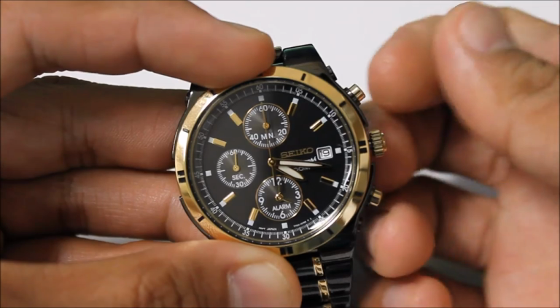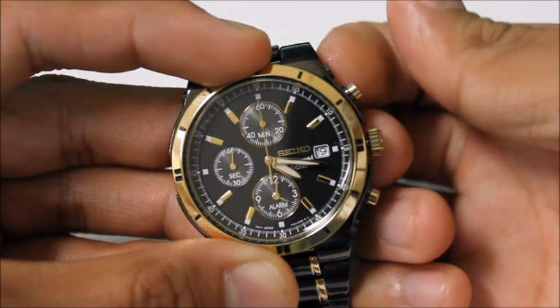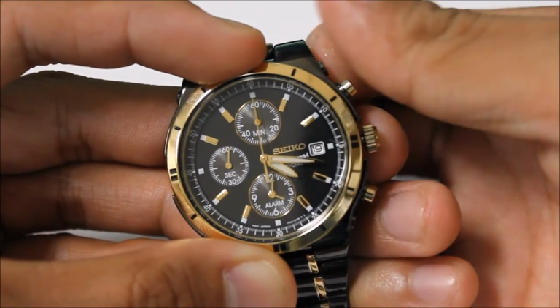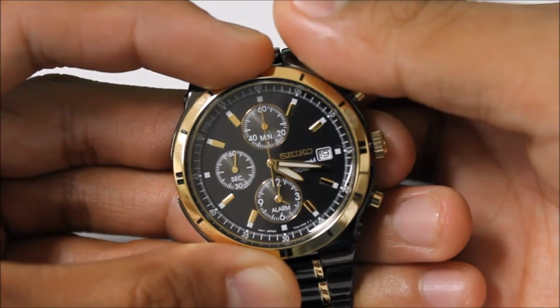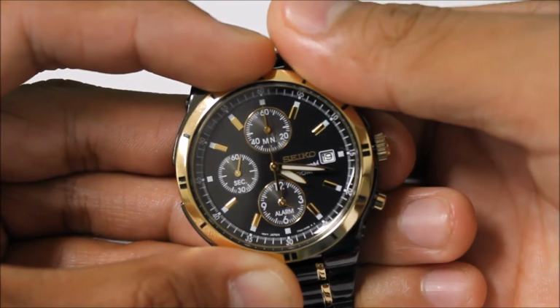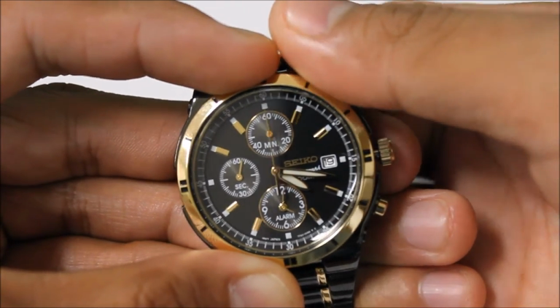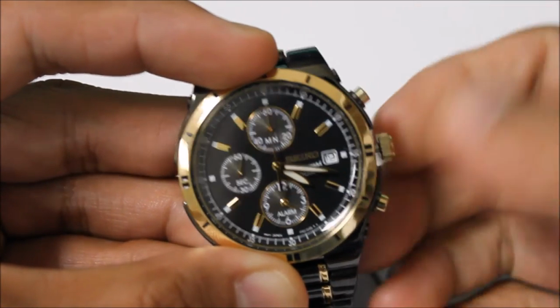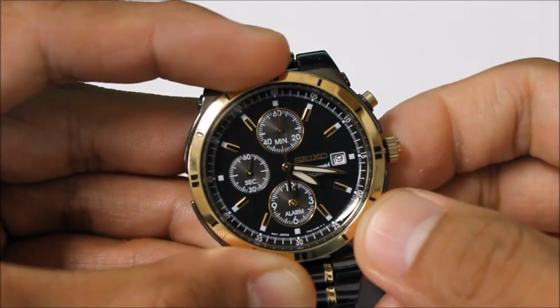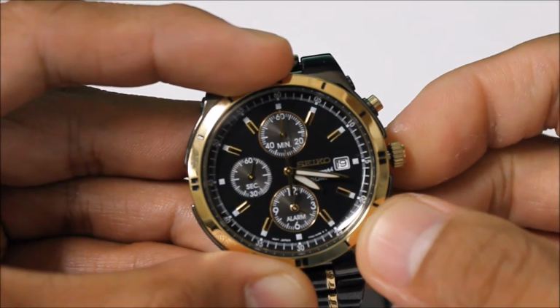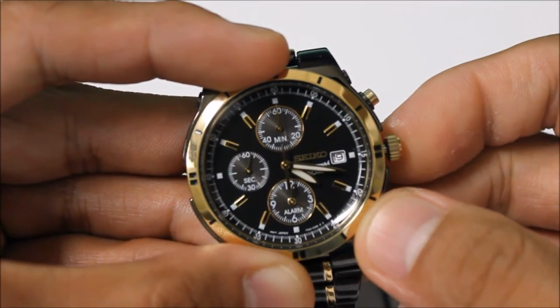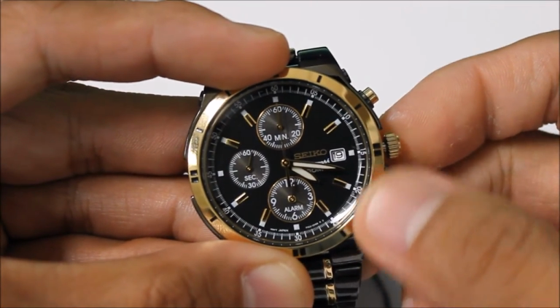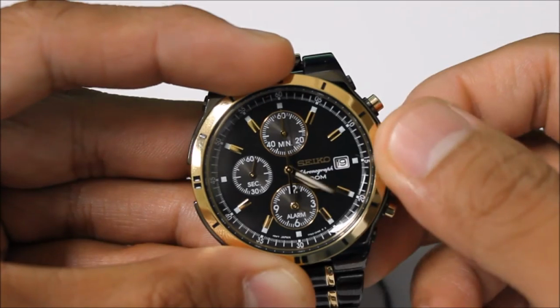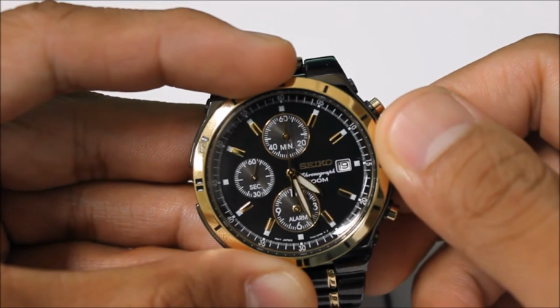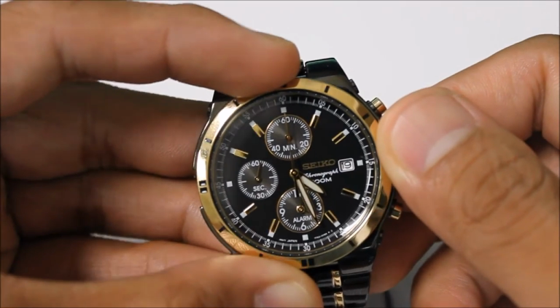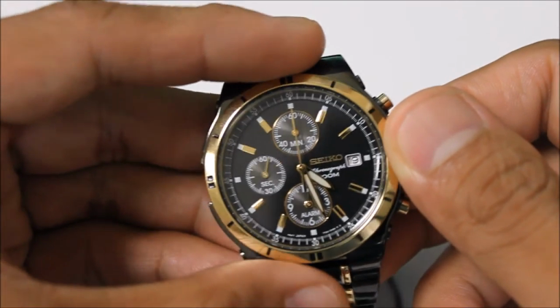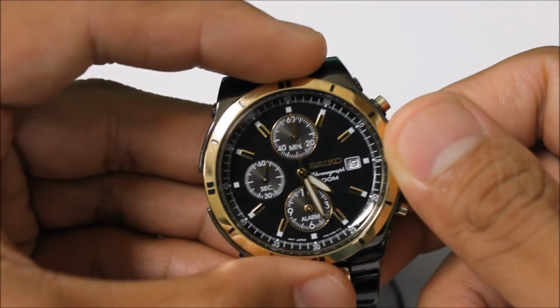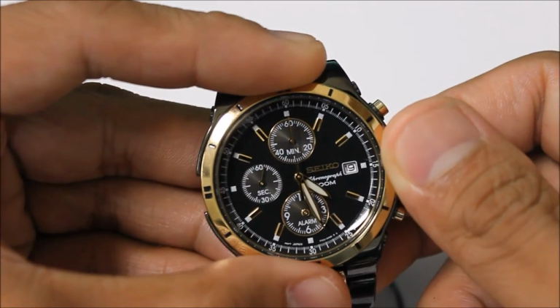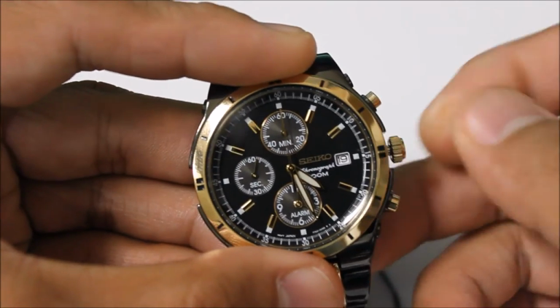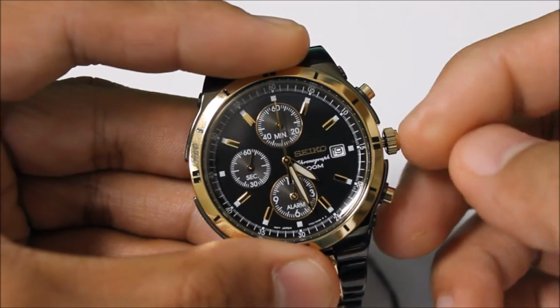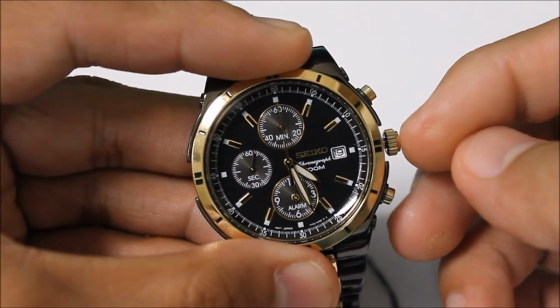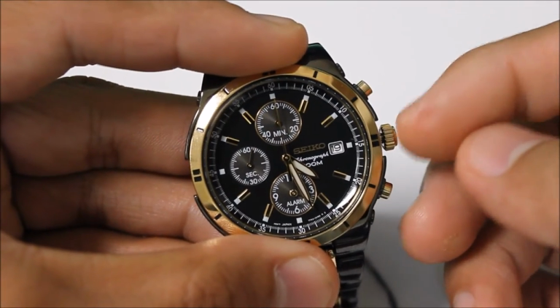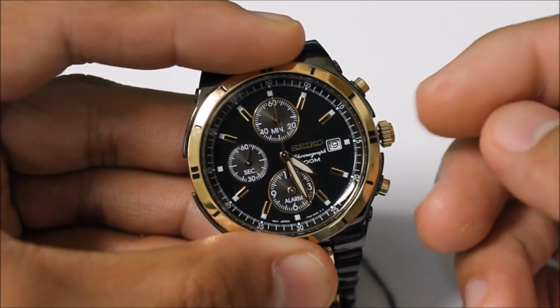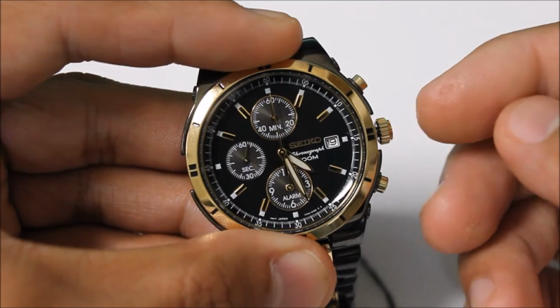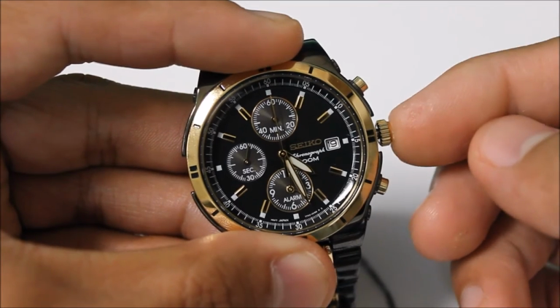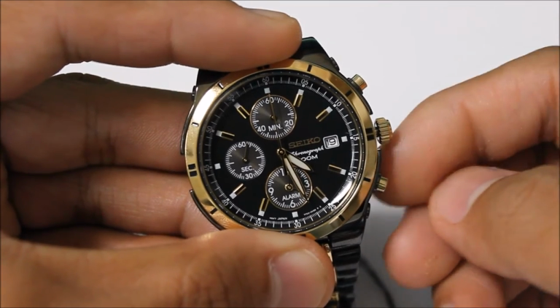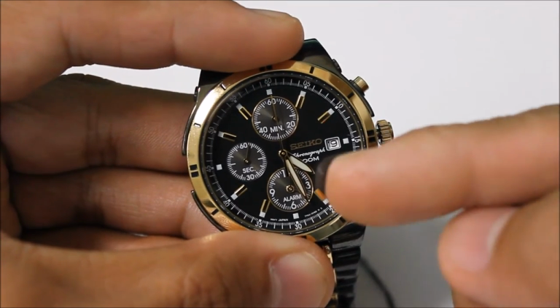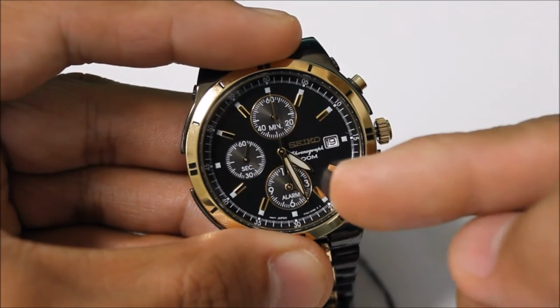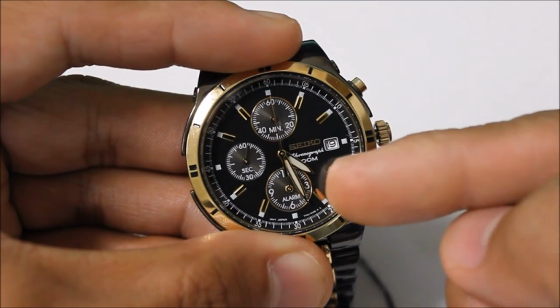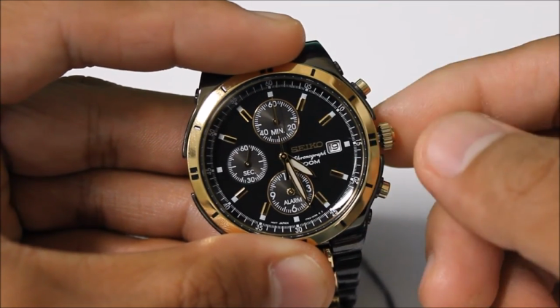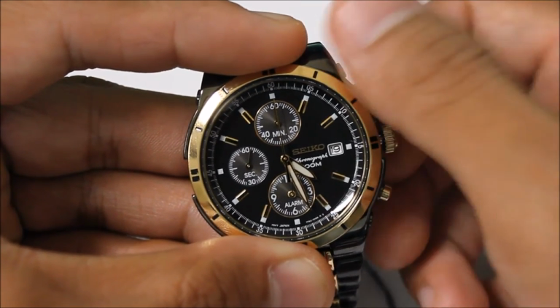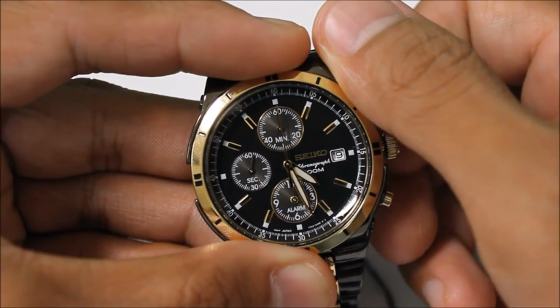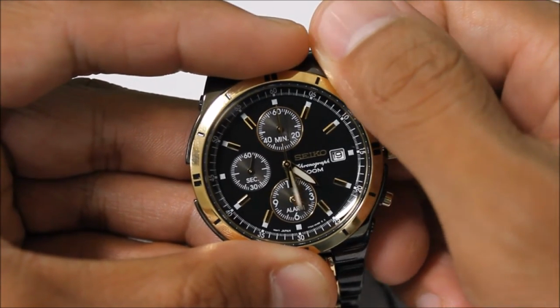Then you're going to do the second step all the way out and now you're going to be in time-changing mode. In order to make sure that your watch changes correctly on AM/PM, you need to do a full rotation of the hours.